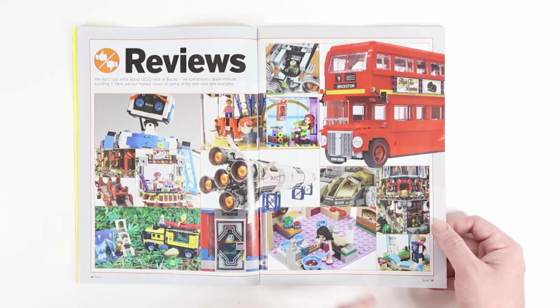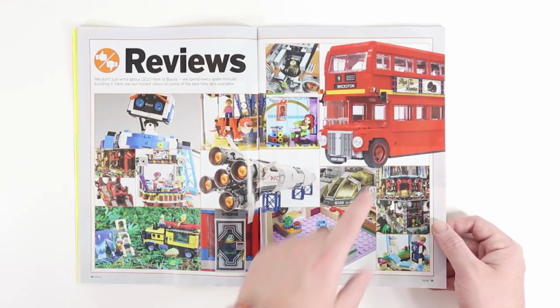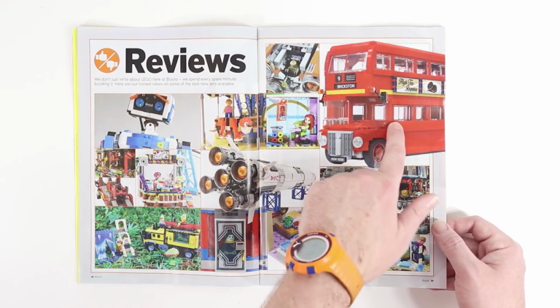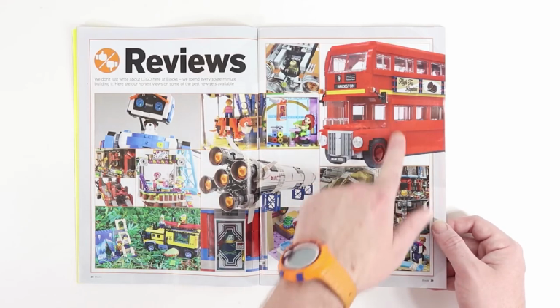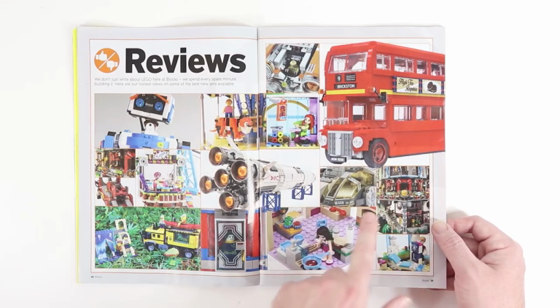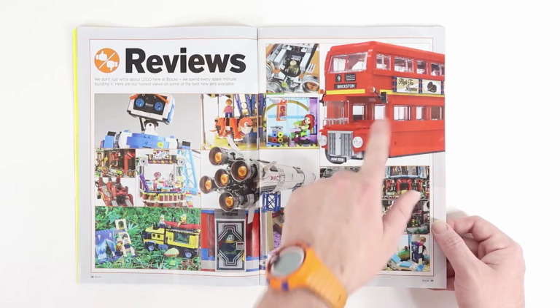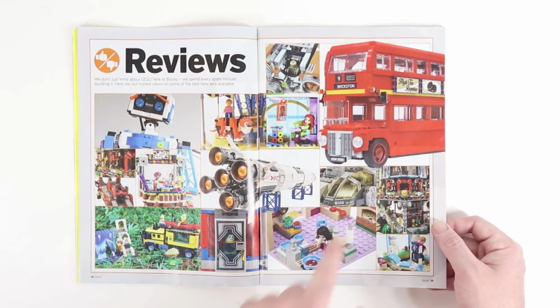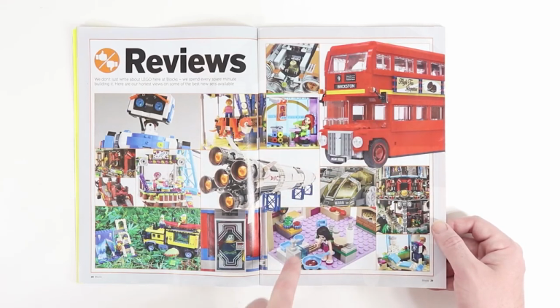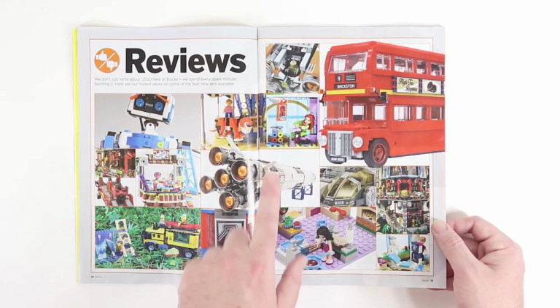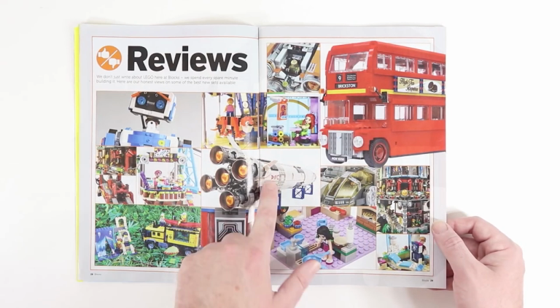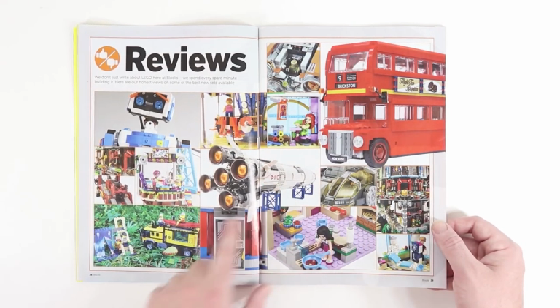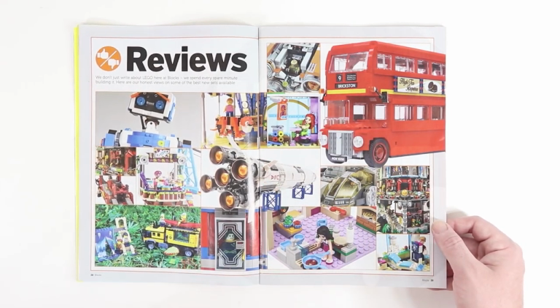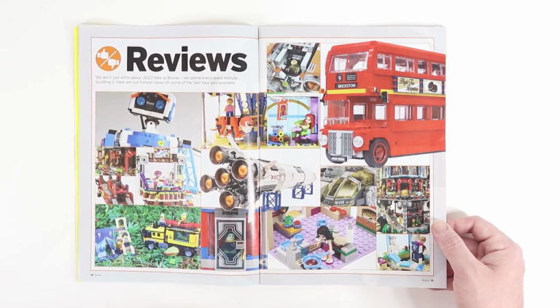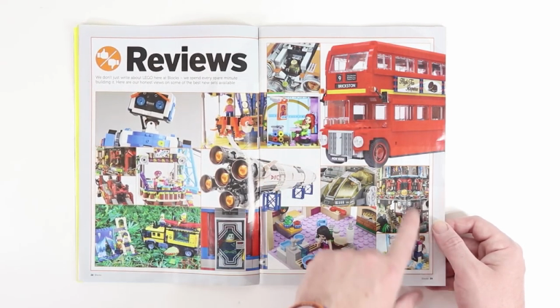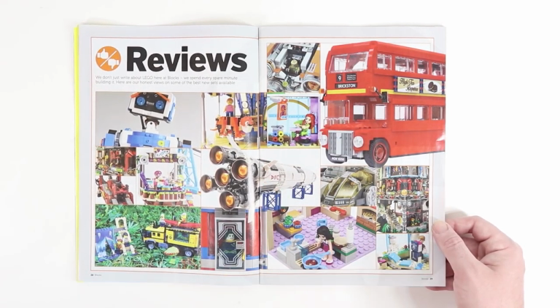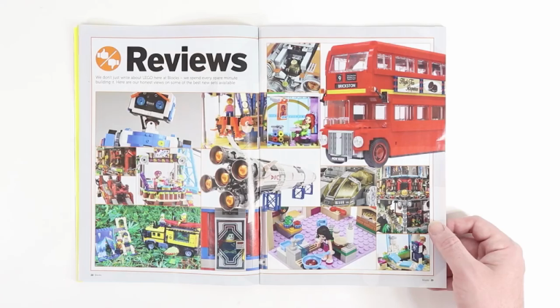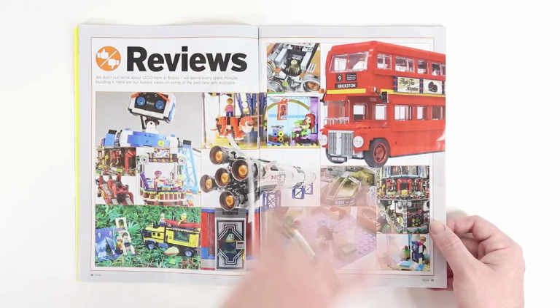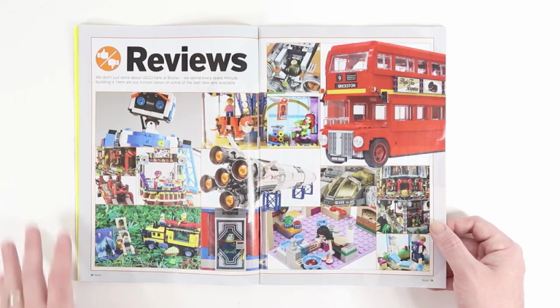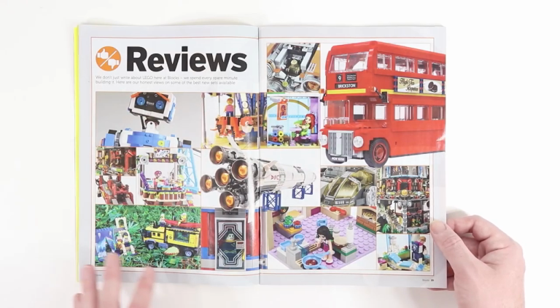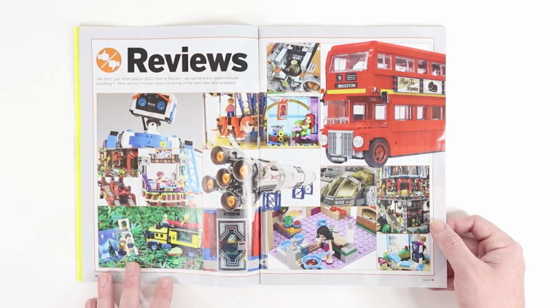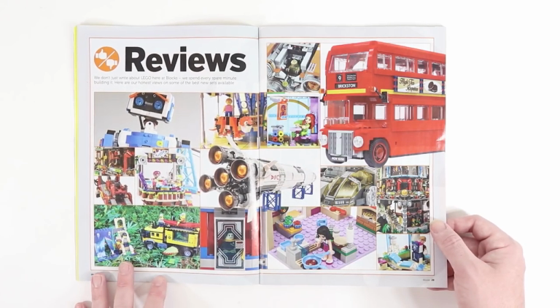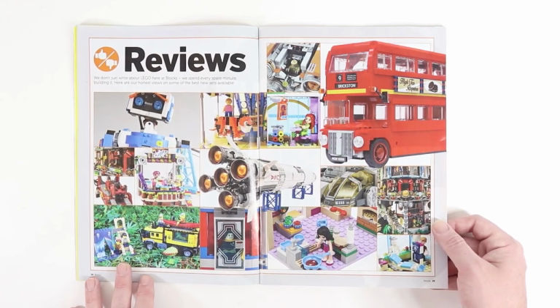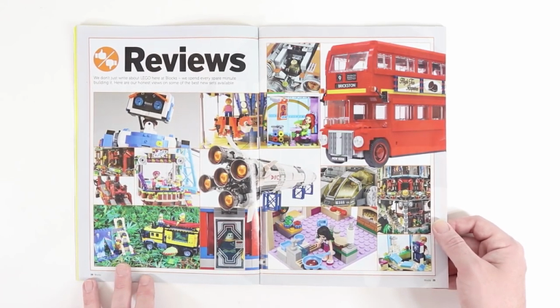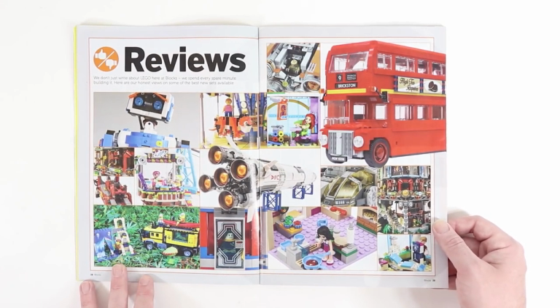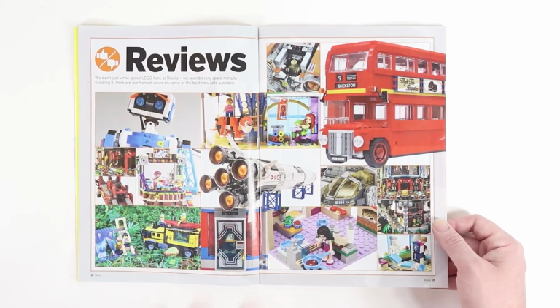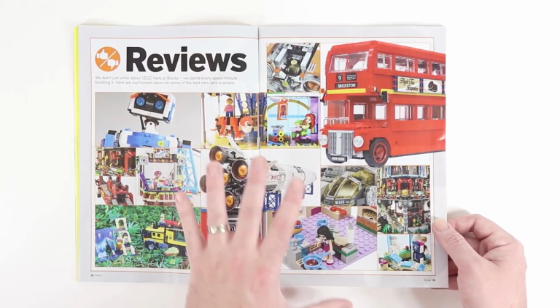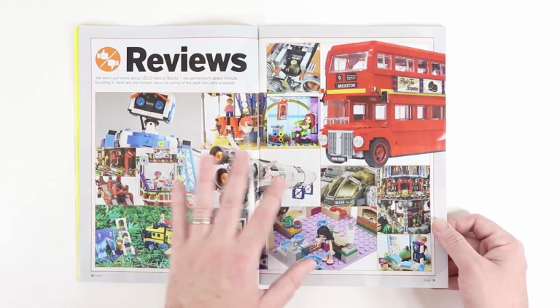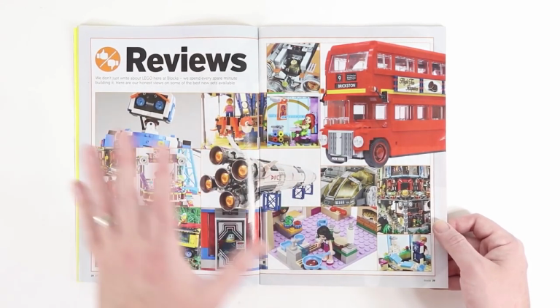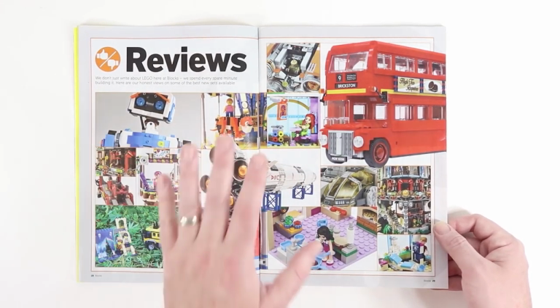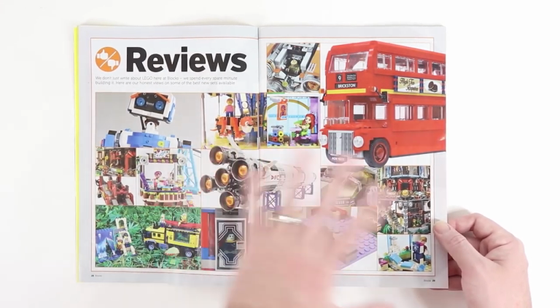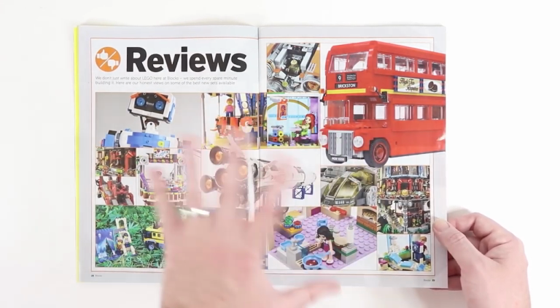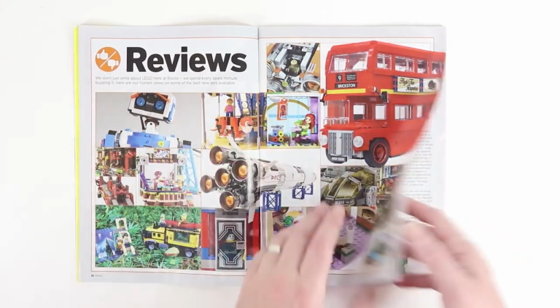This reviews page looks really familiar to me. I think they've been using this two-page spread to introduce reviews in Blox for several months. I love the double-decker bus, the Saturn V, Ninjago City — really cool stuff going on here, so I don't blame them for reusing it.